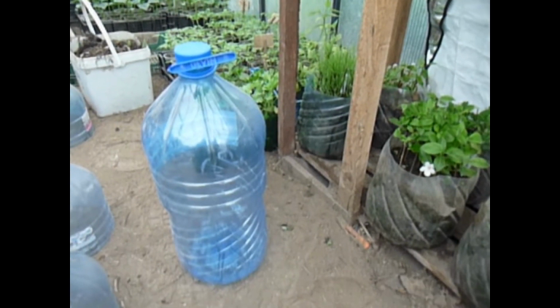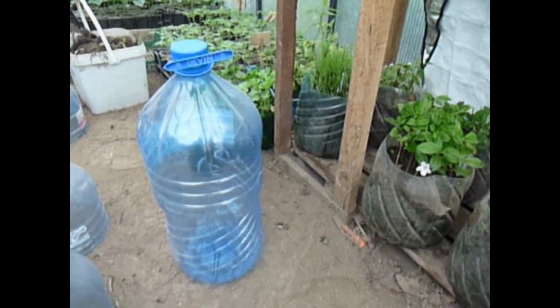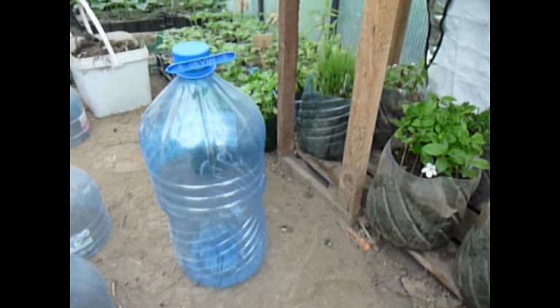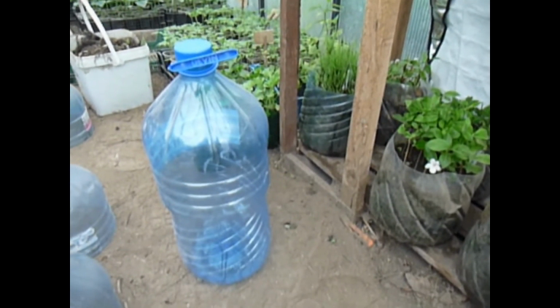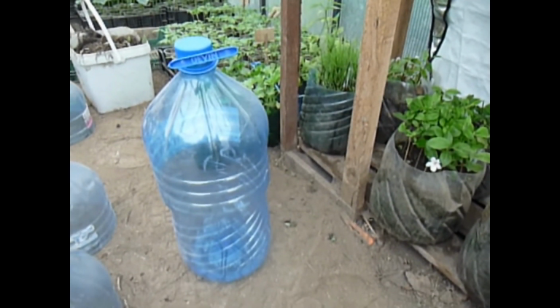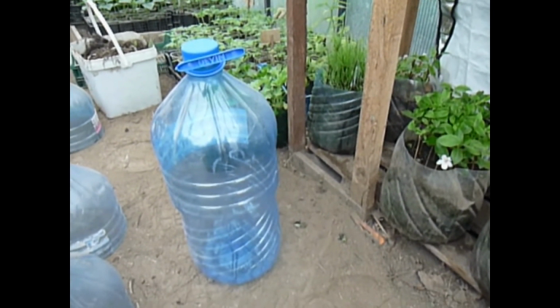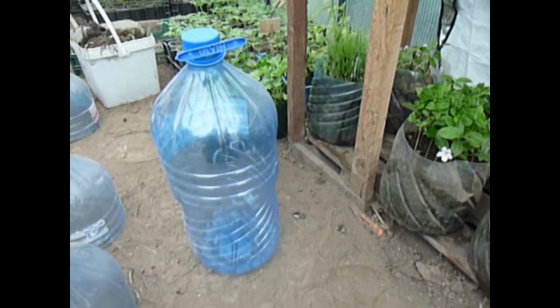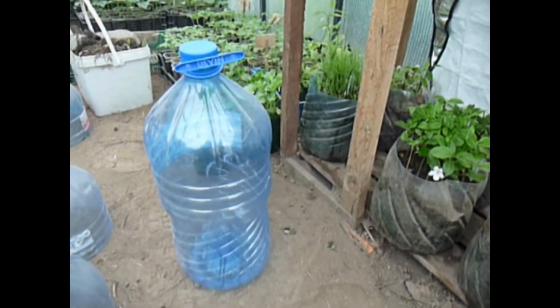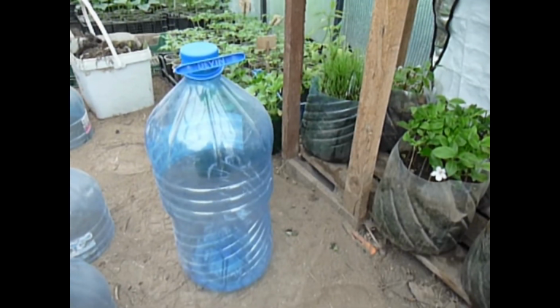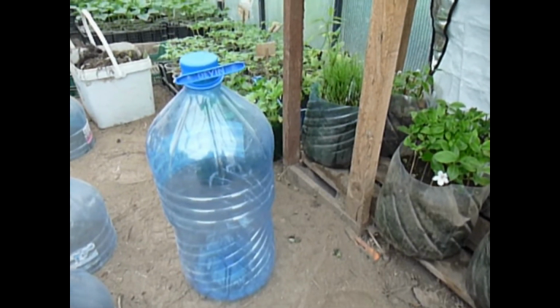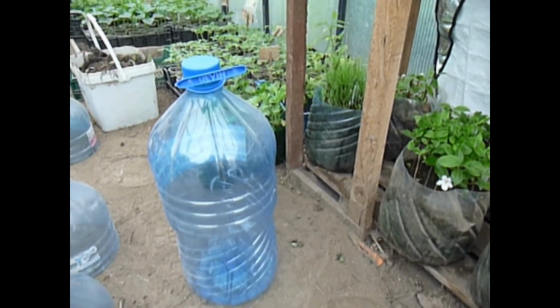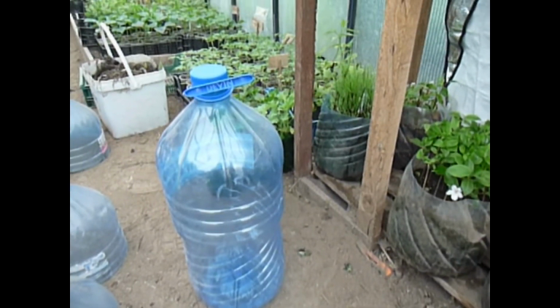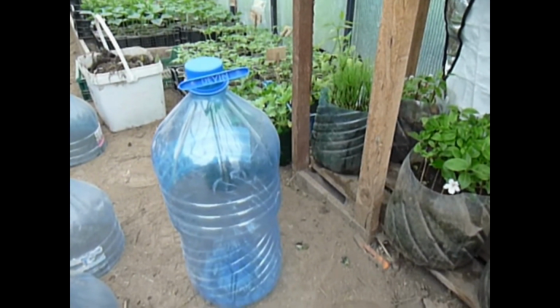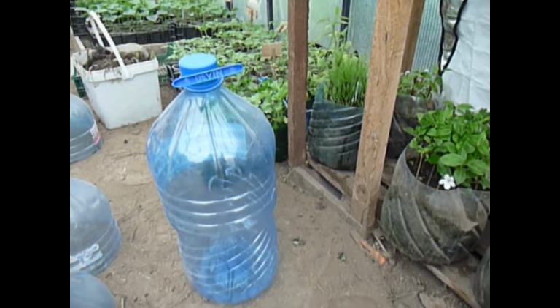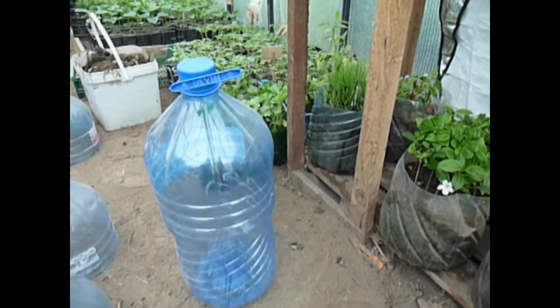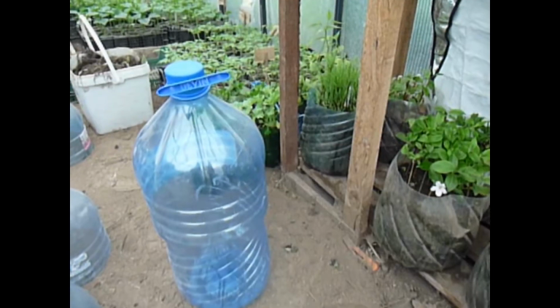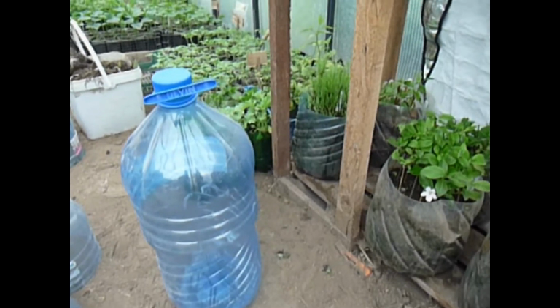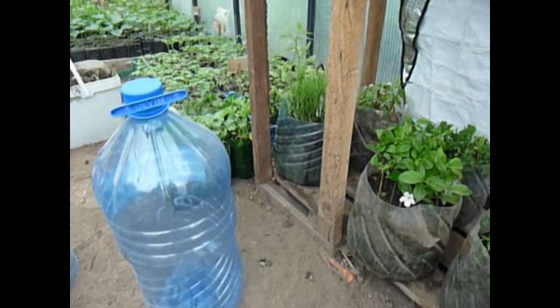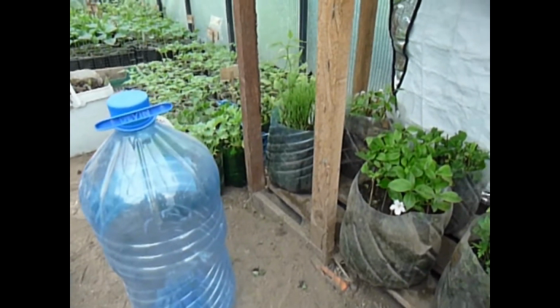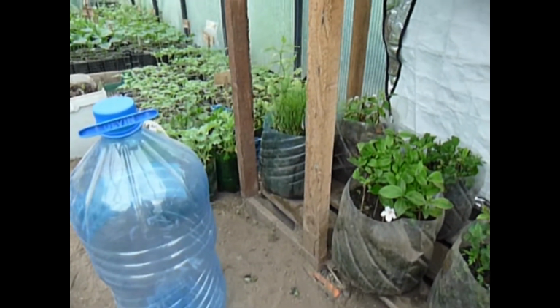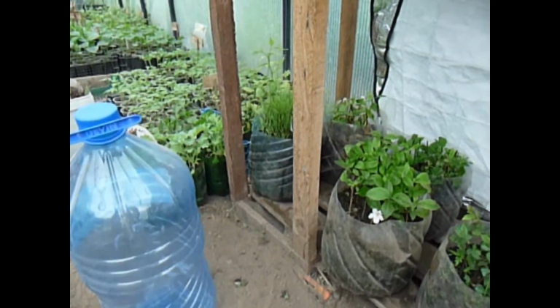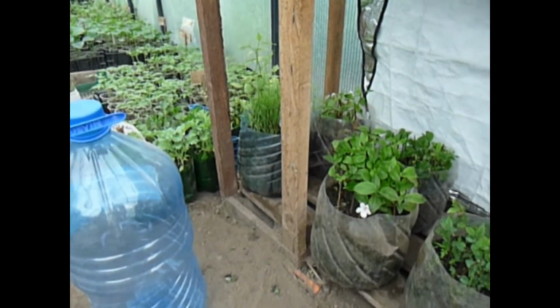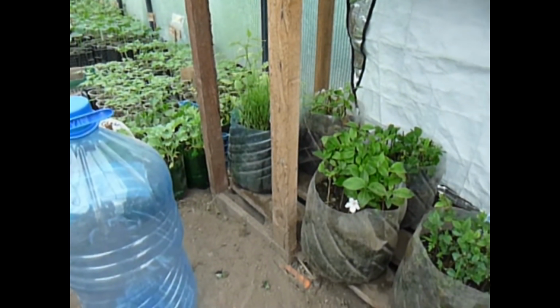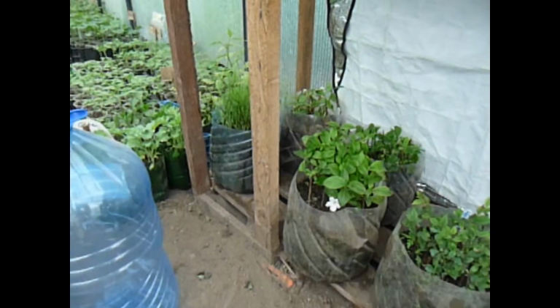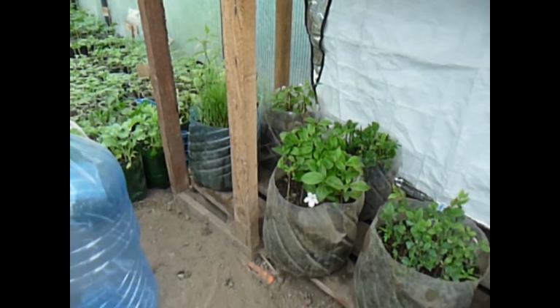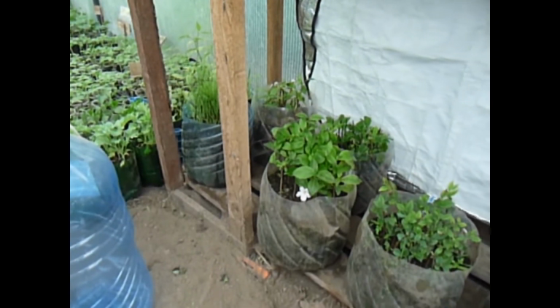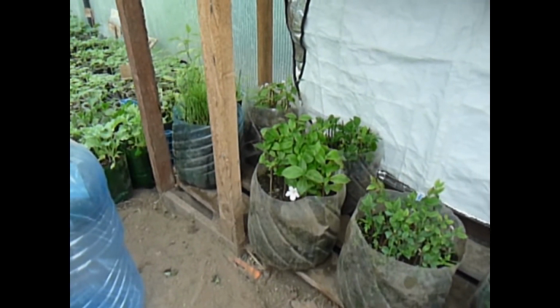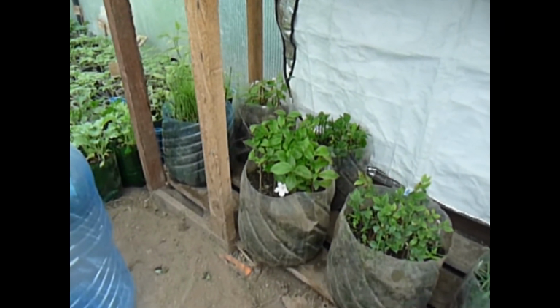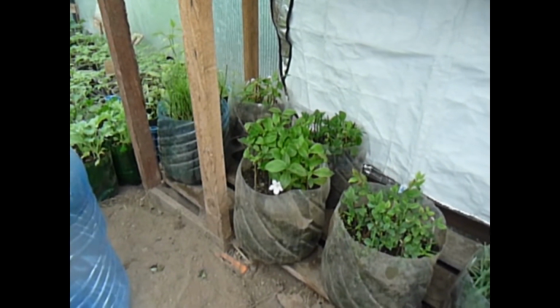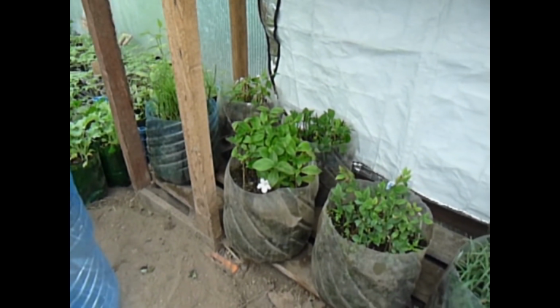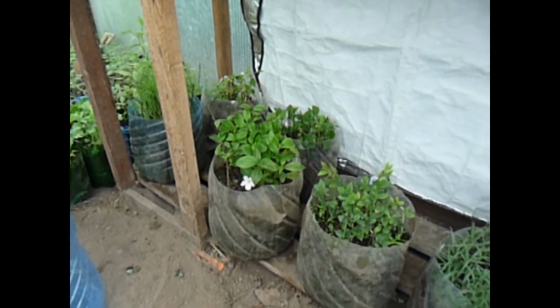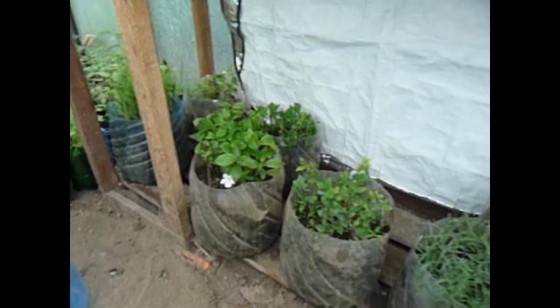Today's video is to turn a 10-litre water bottle into a mini greenhouse, which works and propagates plants very easily through the spring and through the summer.